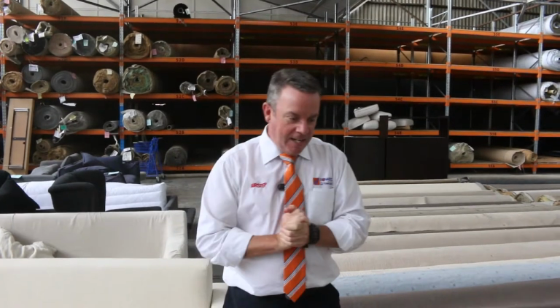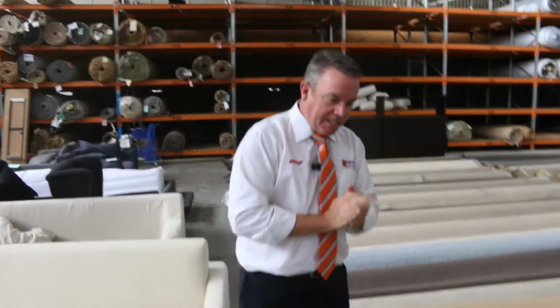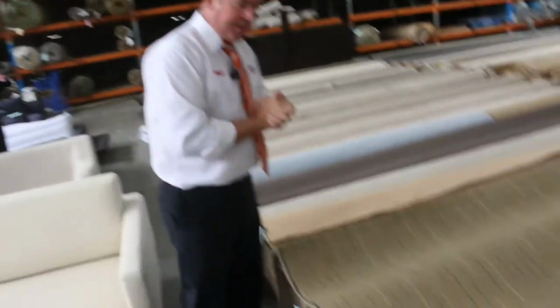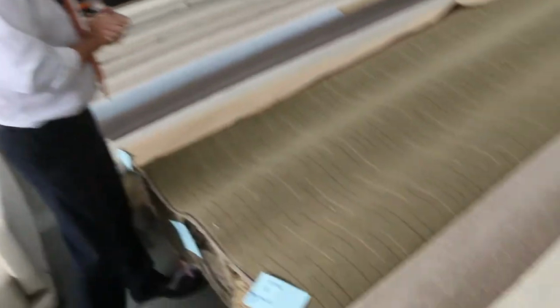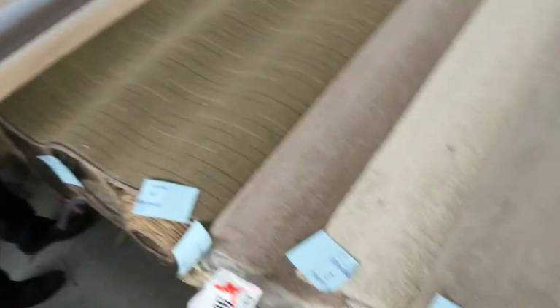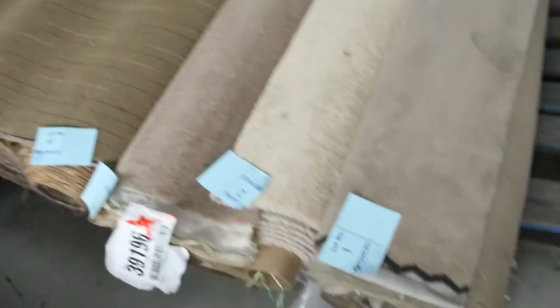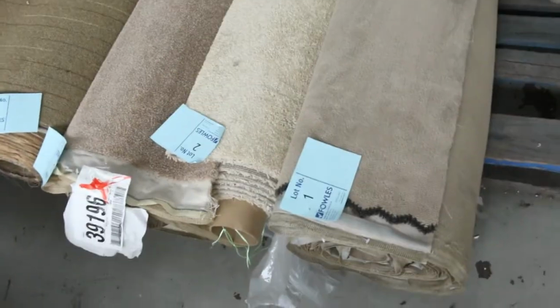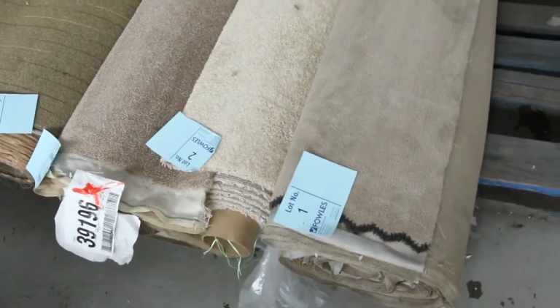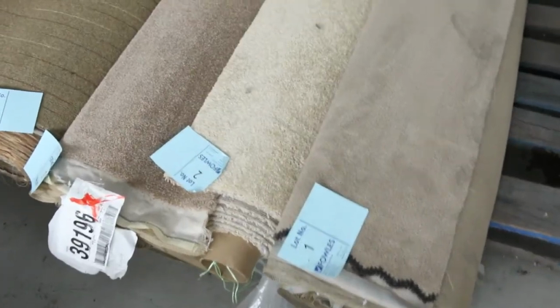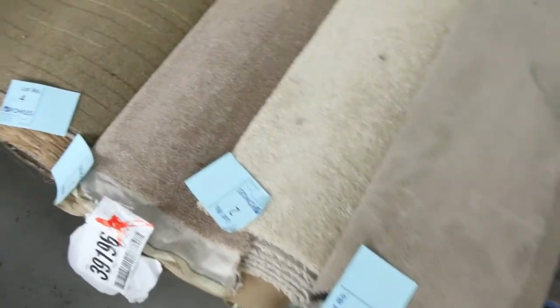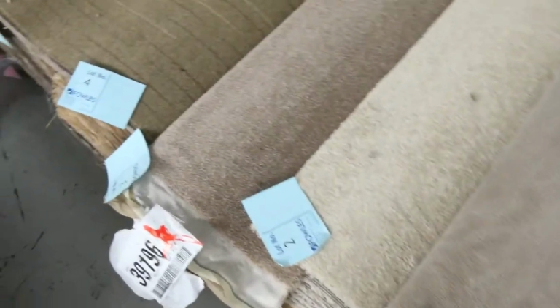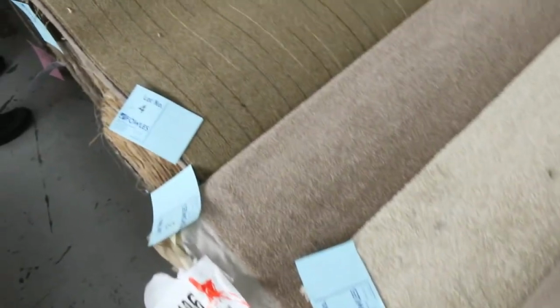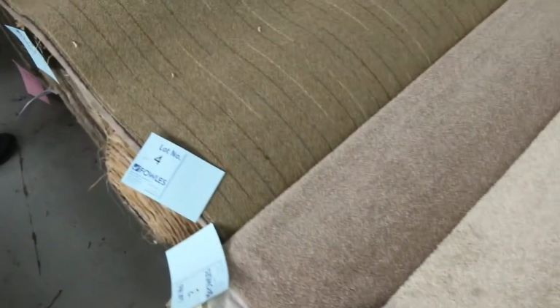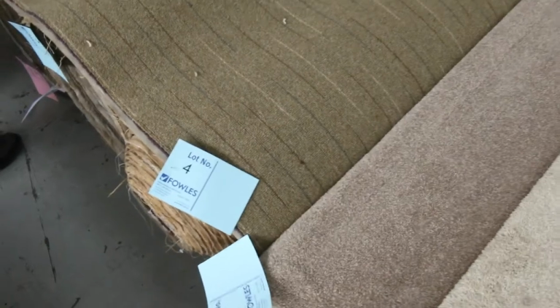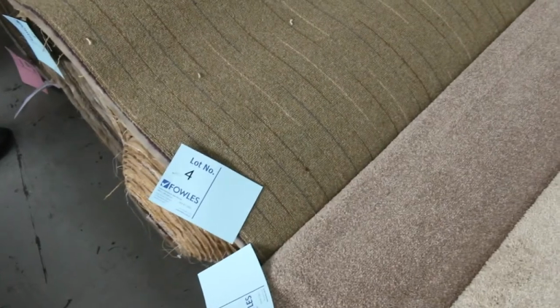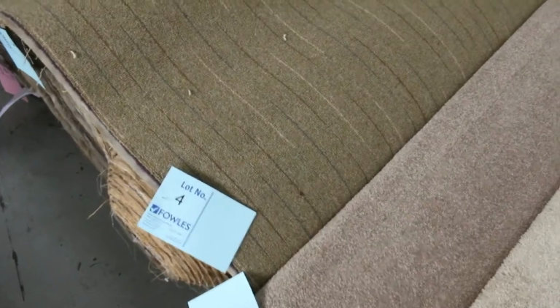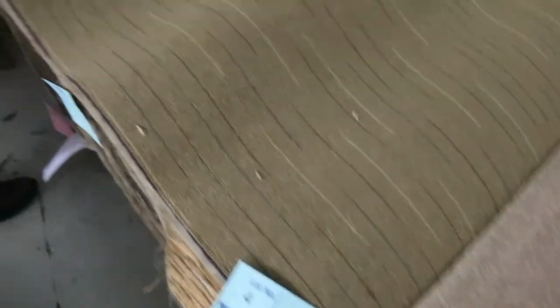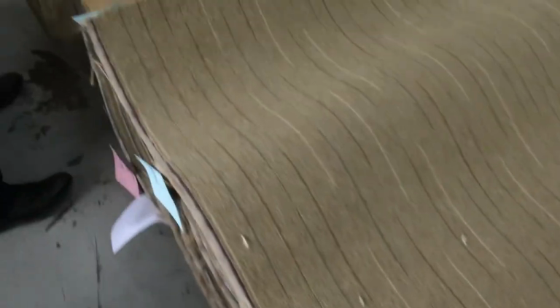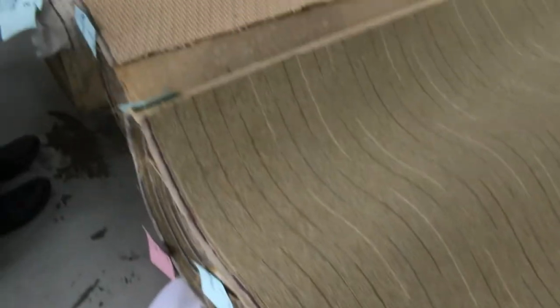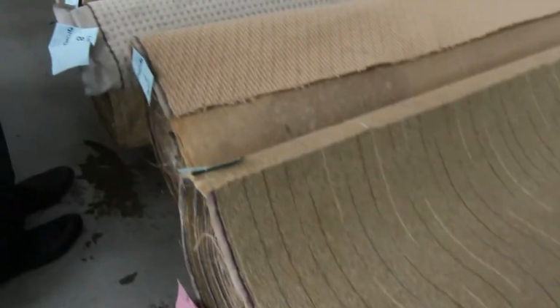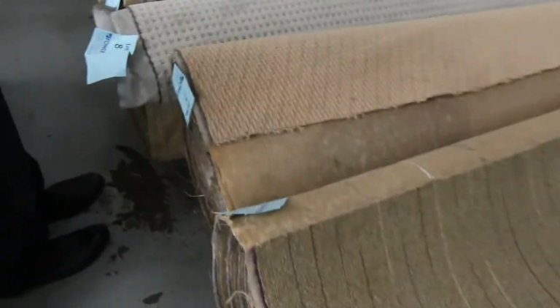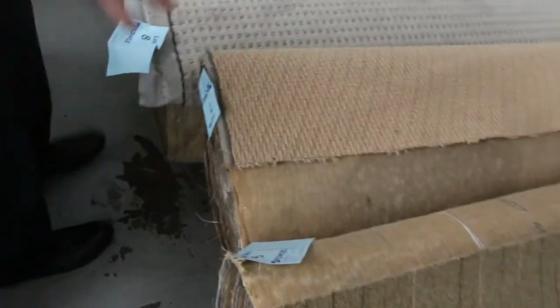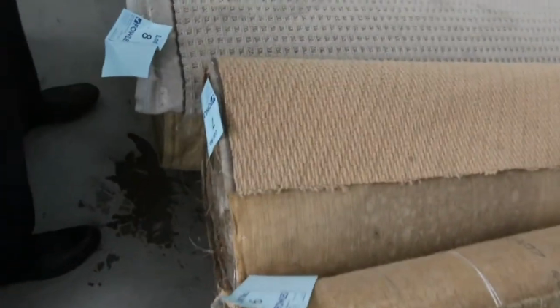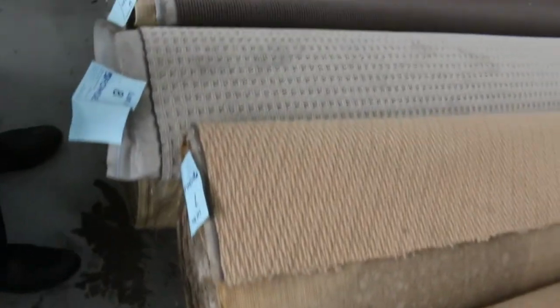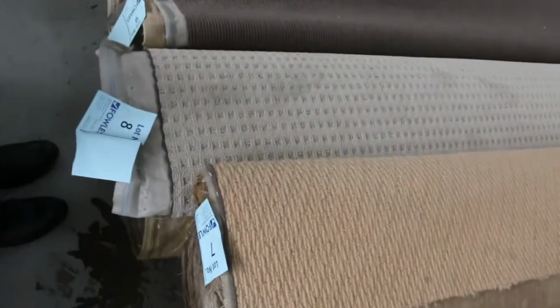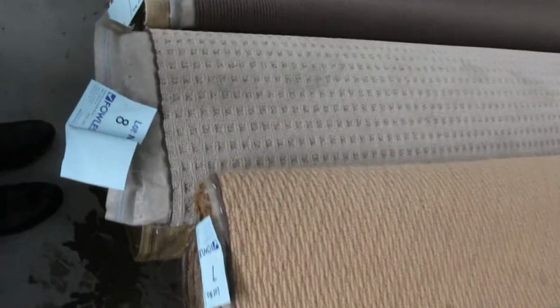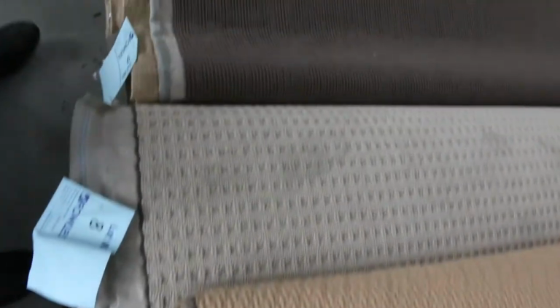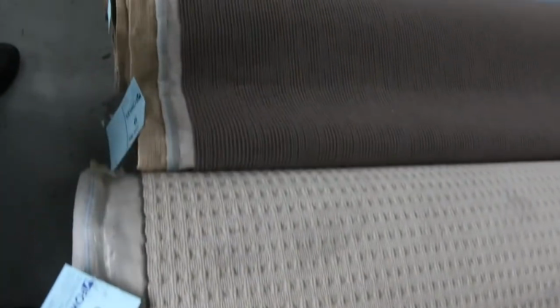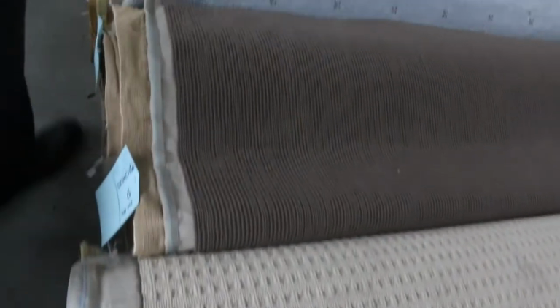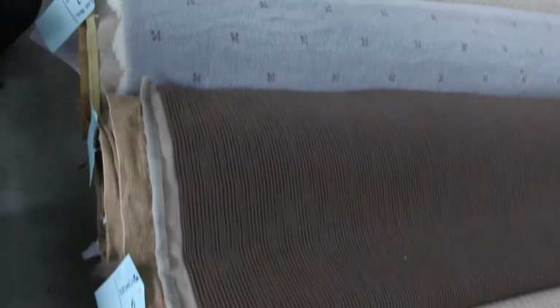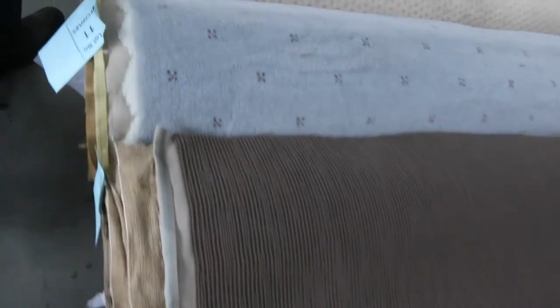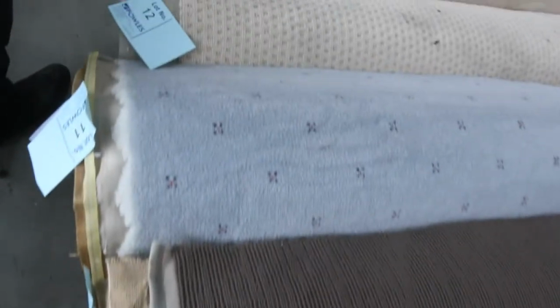Have a look at these rolls that have come in. We've got a great range going through auction tomorrow and we'll start off with these off-cuts and roll-ins. Actually quite a few of these are quite good sizes — anywhere from 3 right up to 10 metres, and as you can see we've got a bit of a mix of everything.